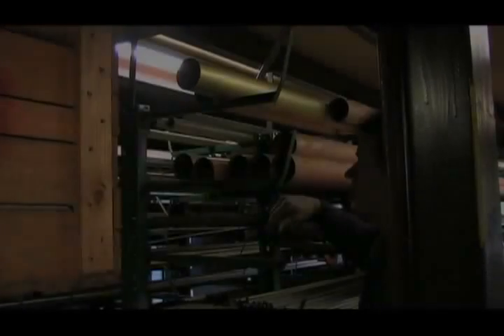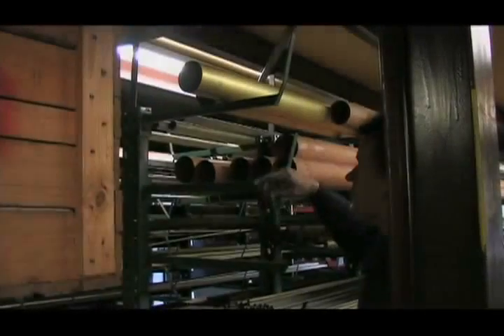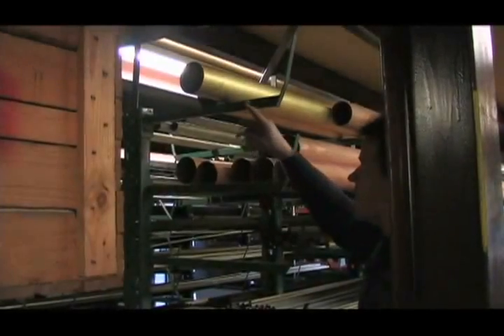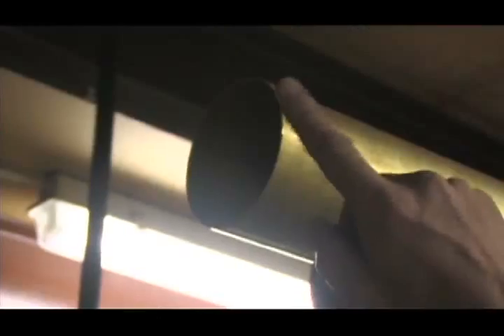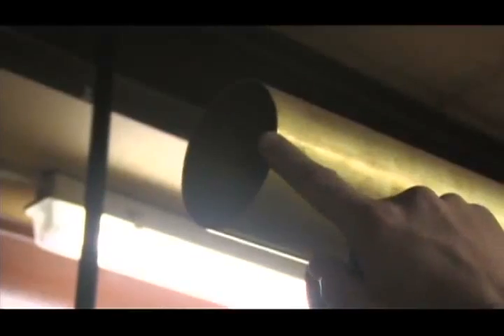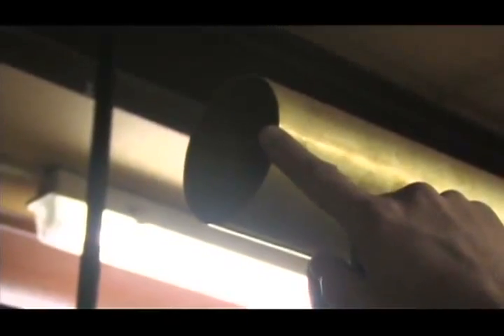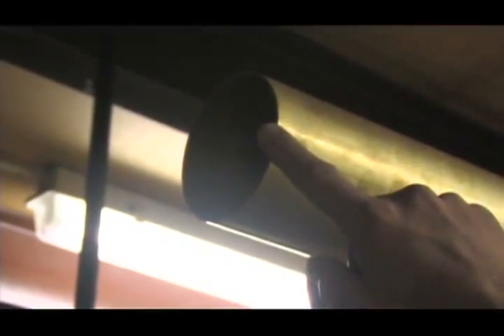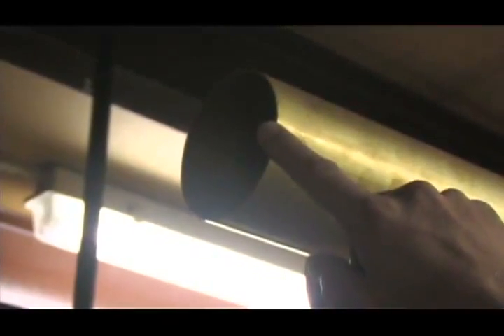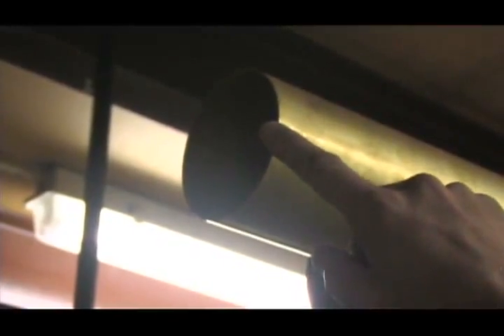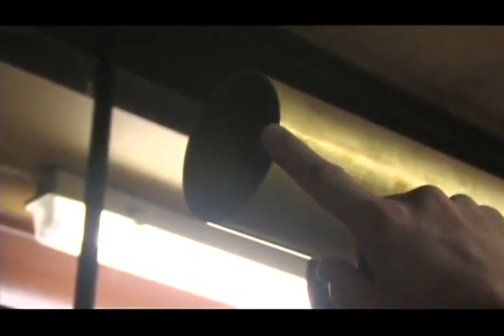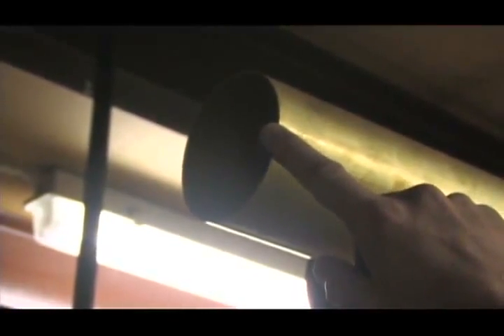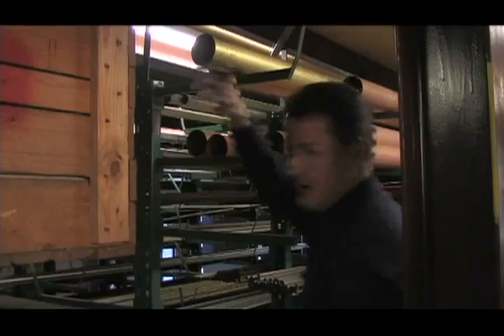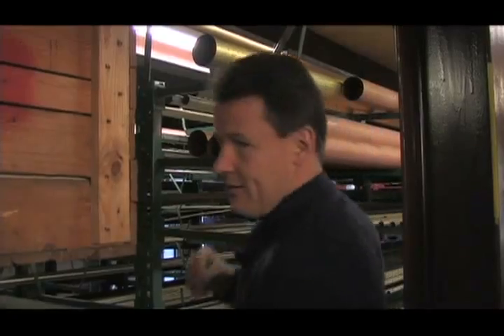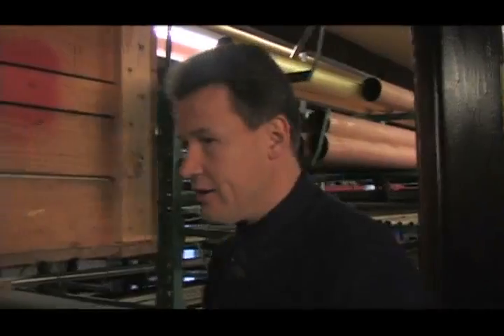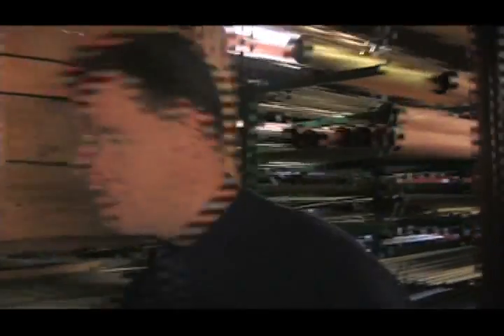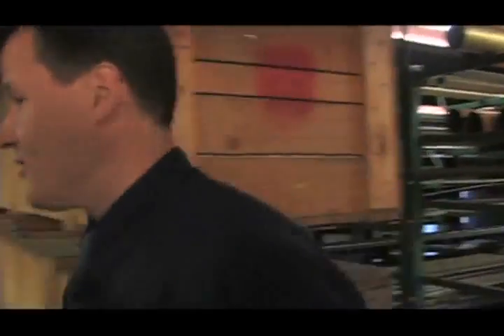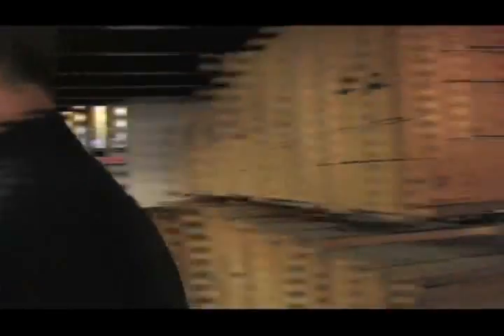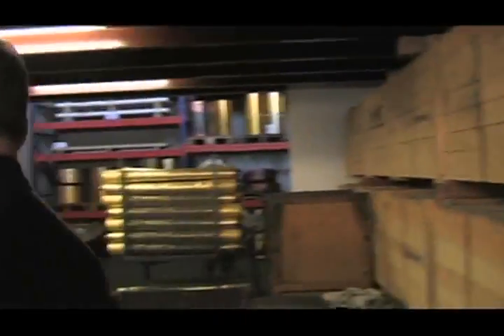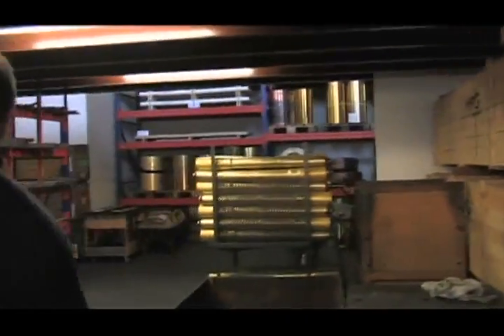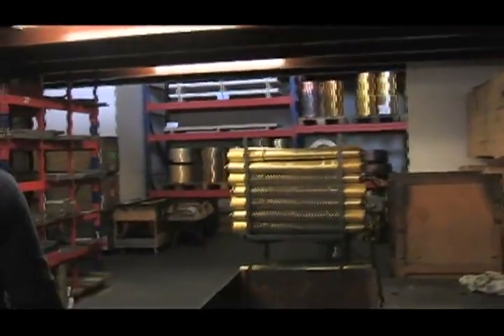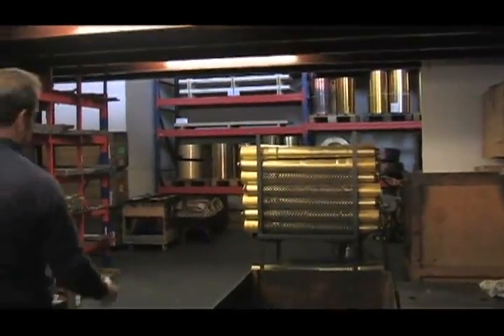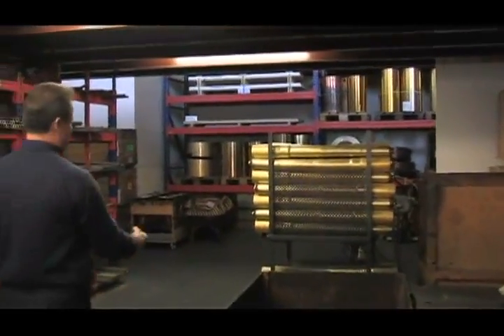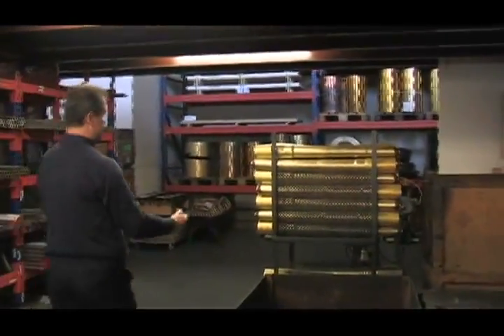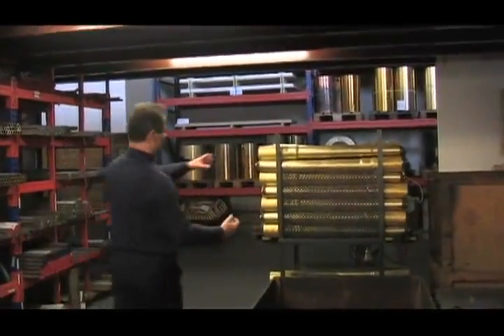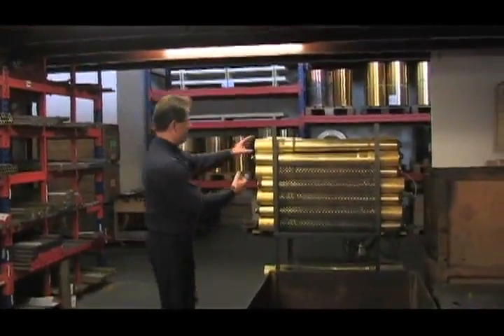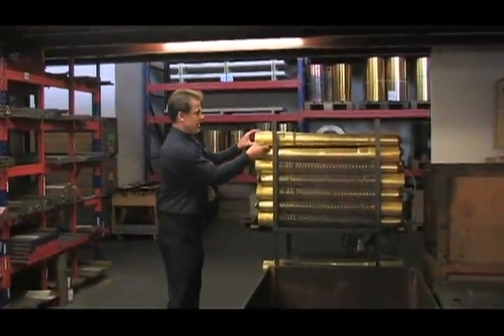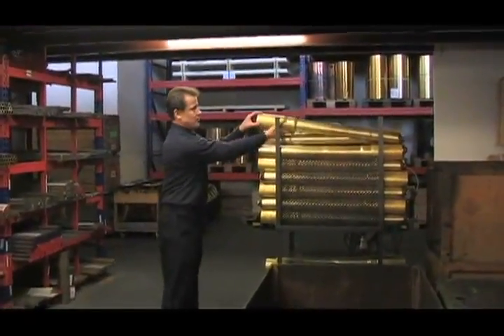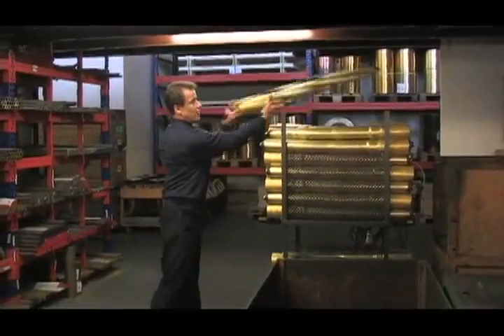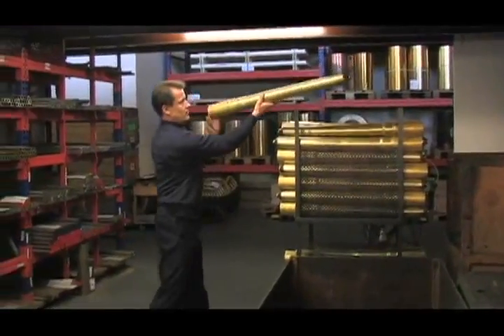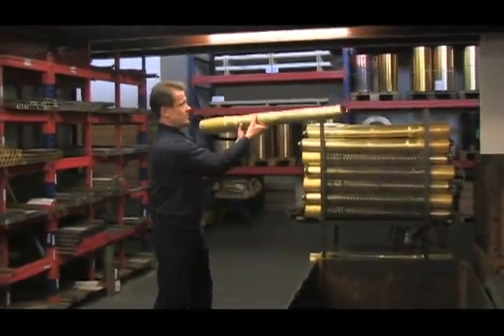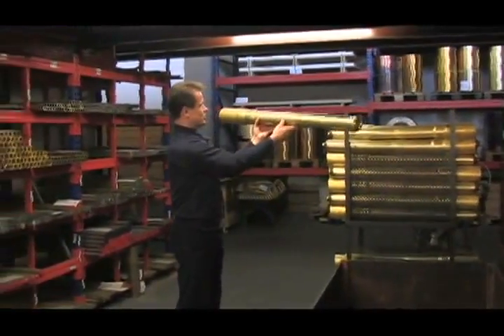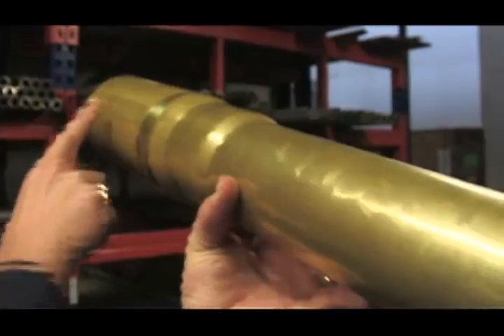This is the largest raw brass tubing that we purchase. We make the conical shape ourselves — the tapered shape, which is actually first of all made in steps.